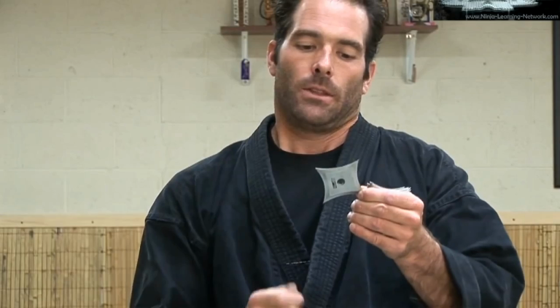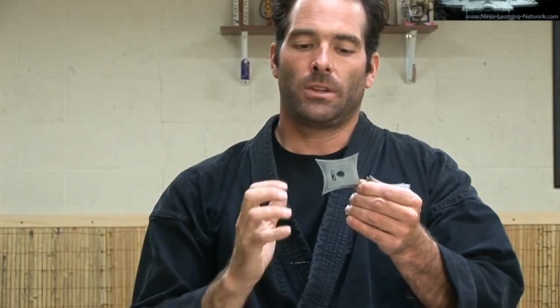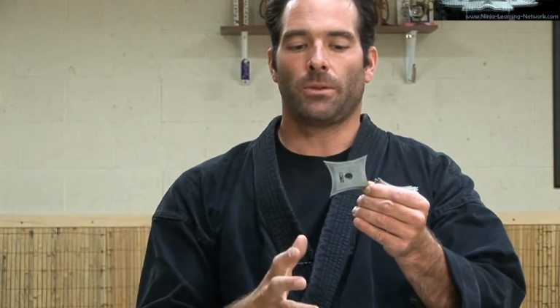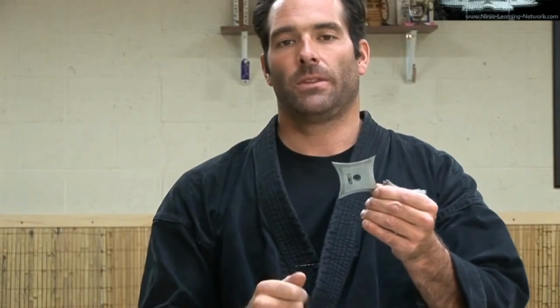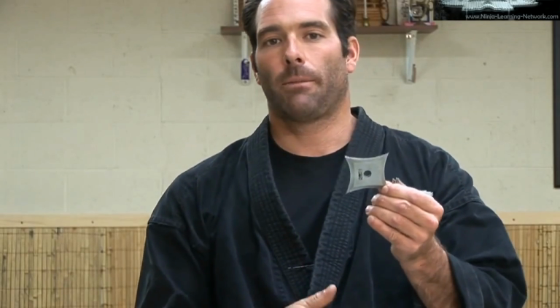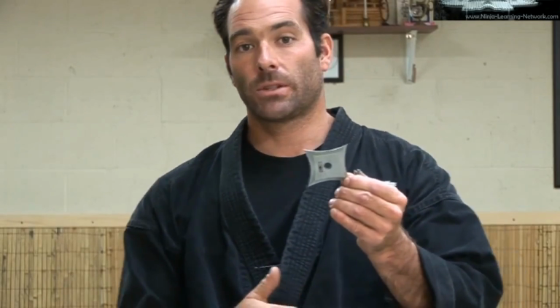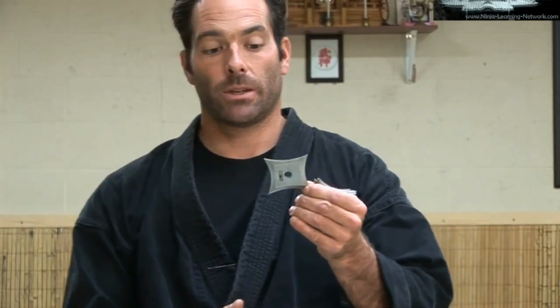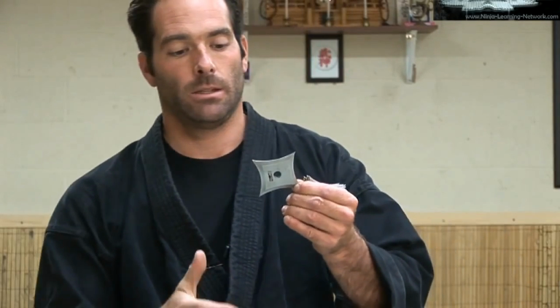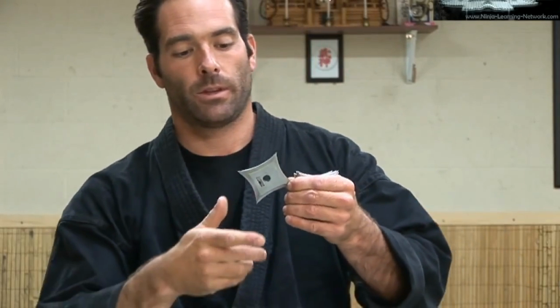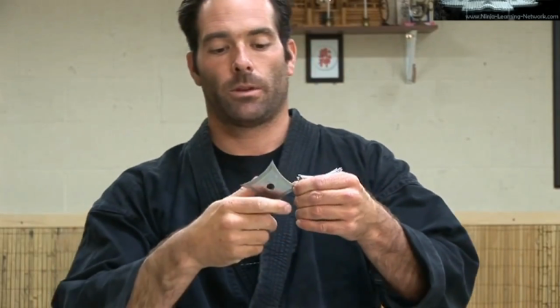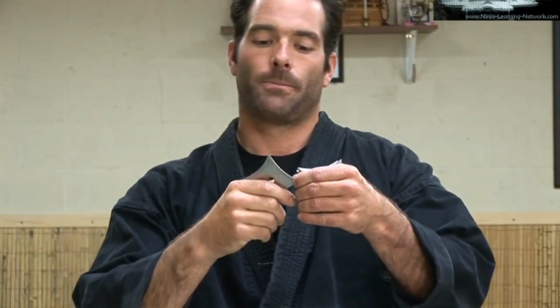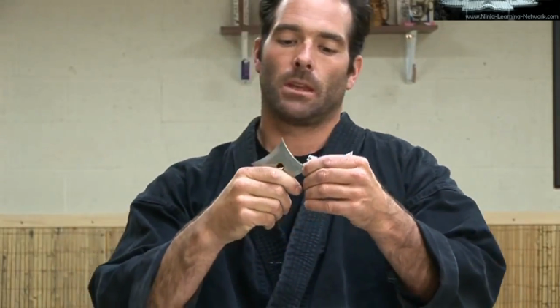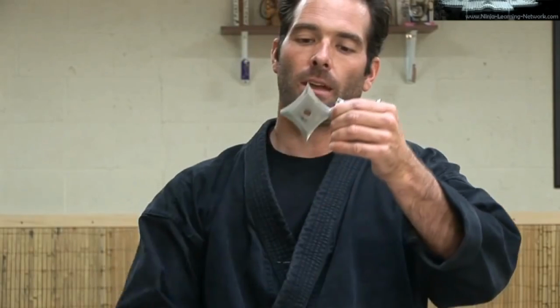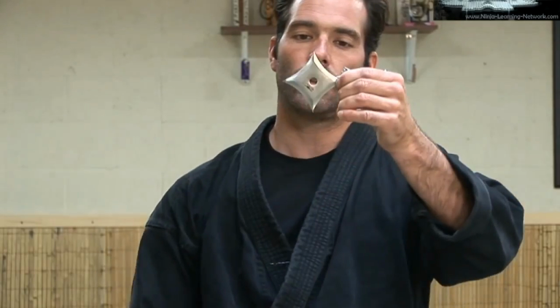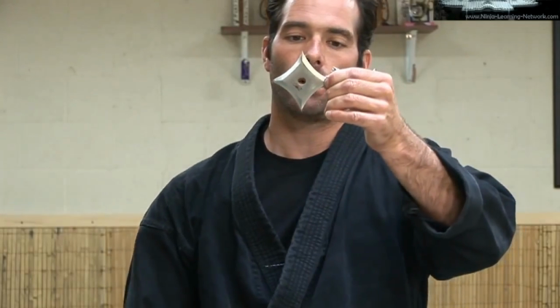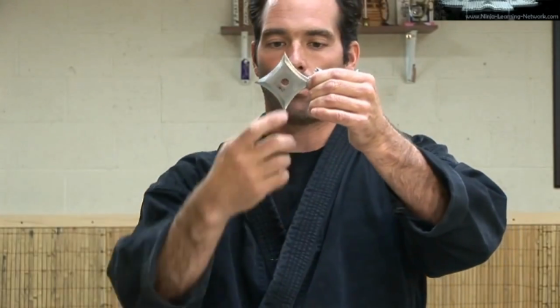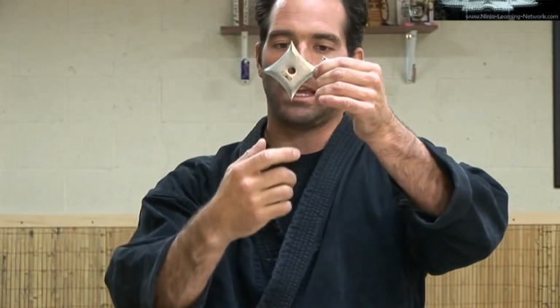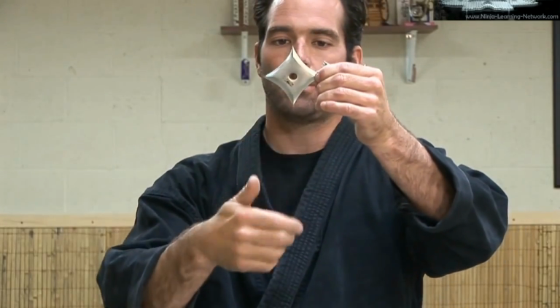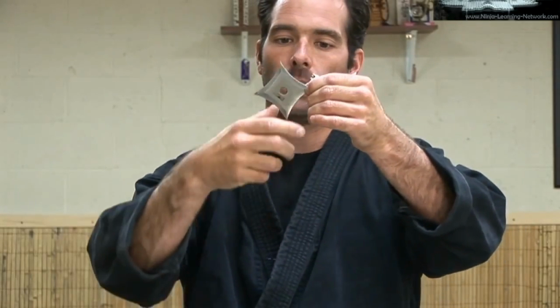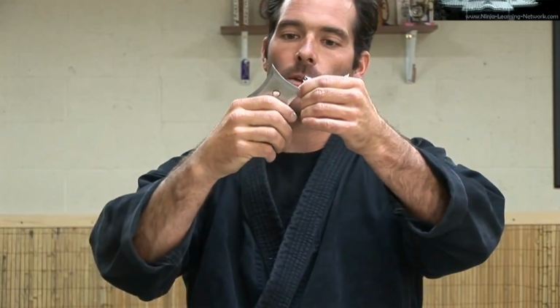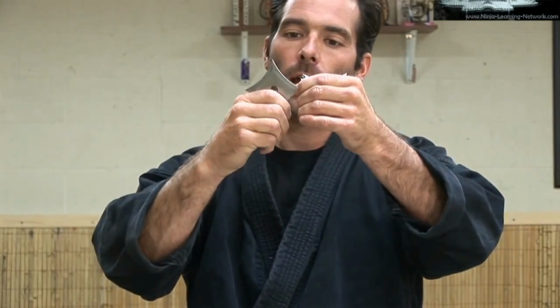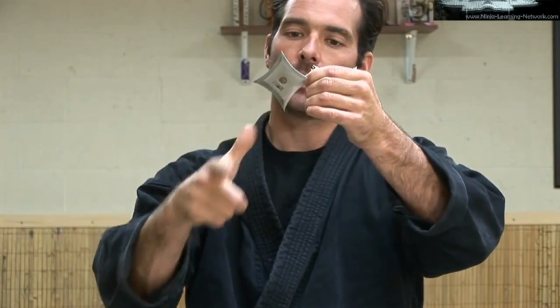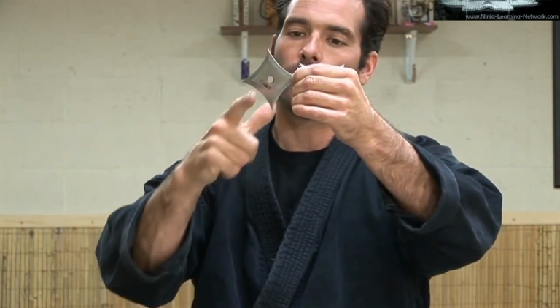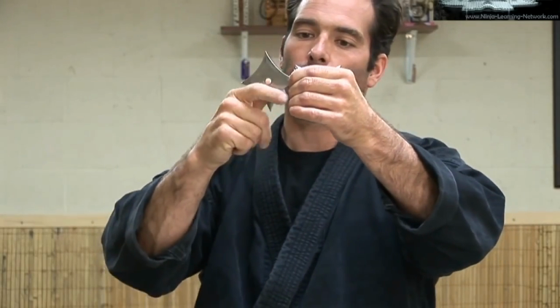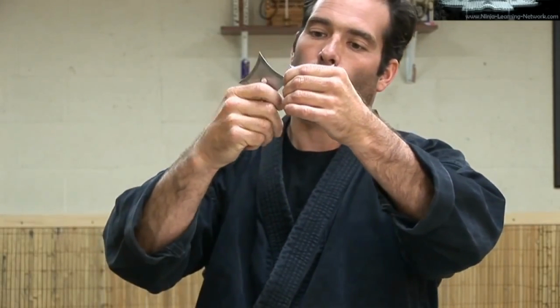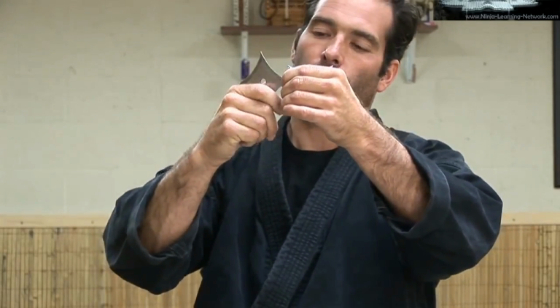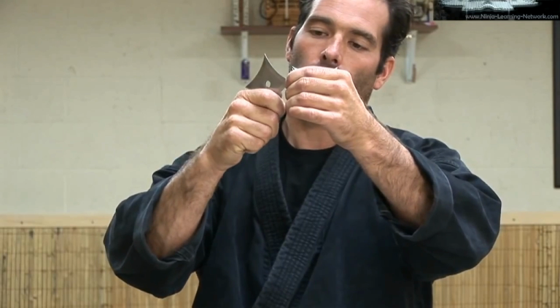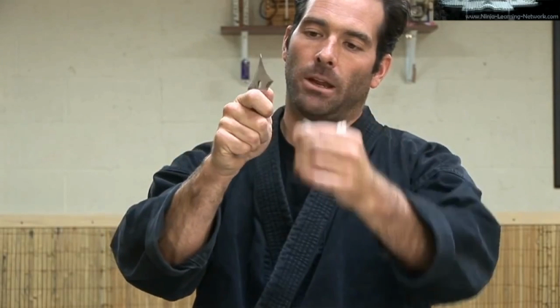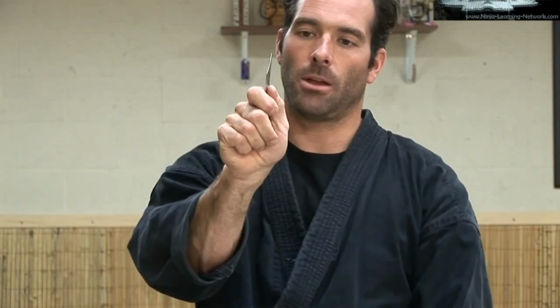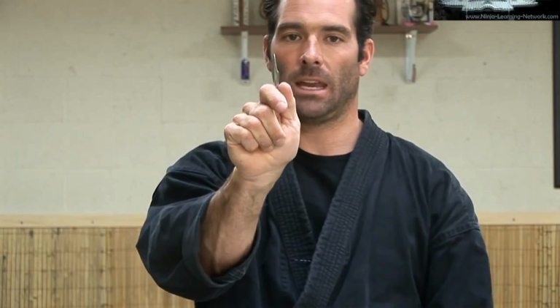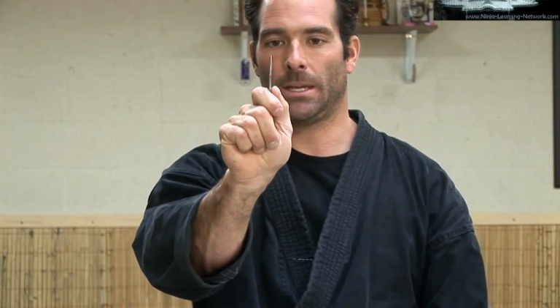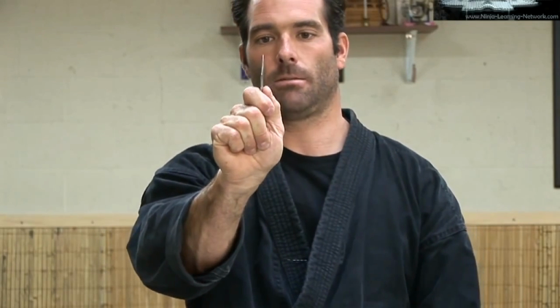I have two different methods that I personally like to use for this one. If I have the star with one of the edges pointing down, I'm just going to come around with my pointer finger and my thumb and pinch it.